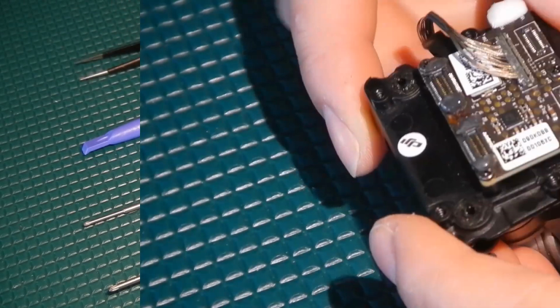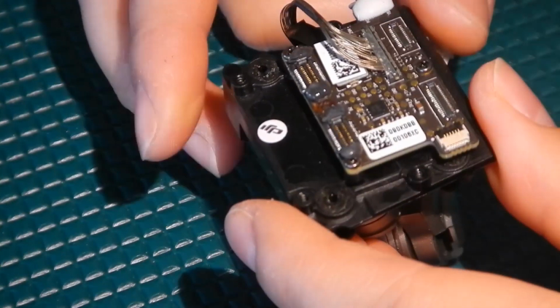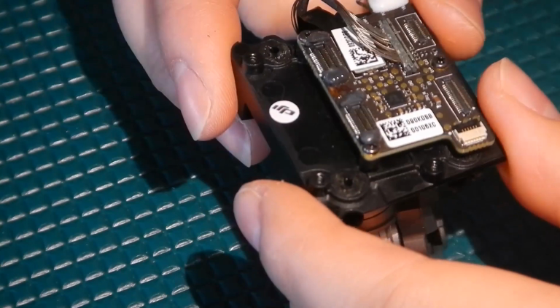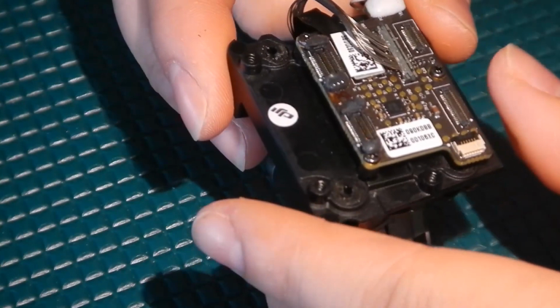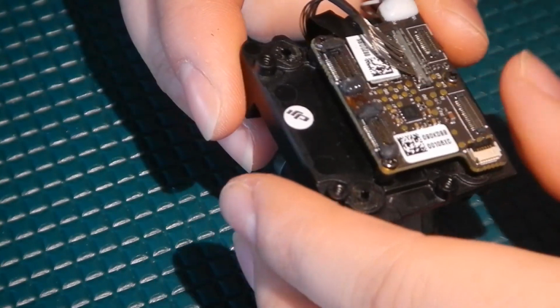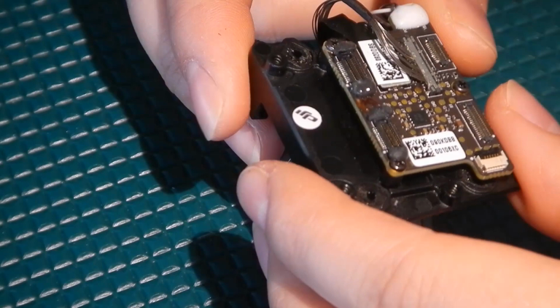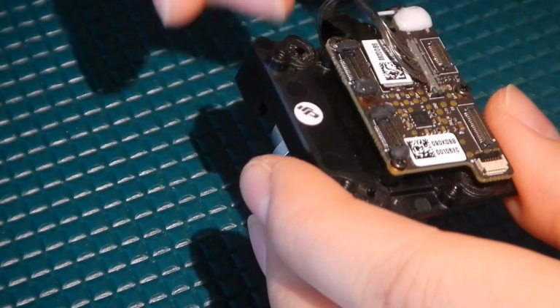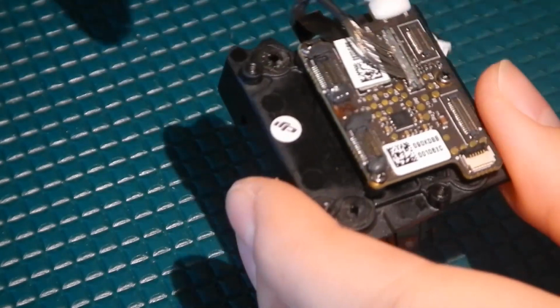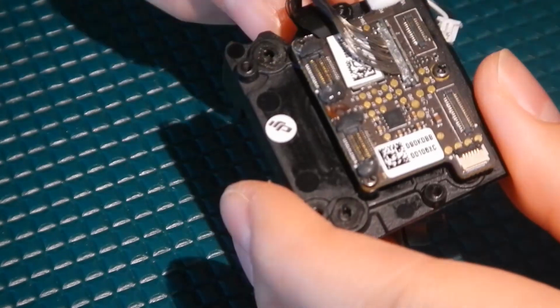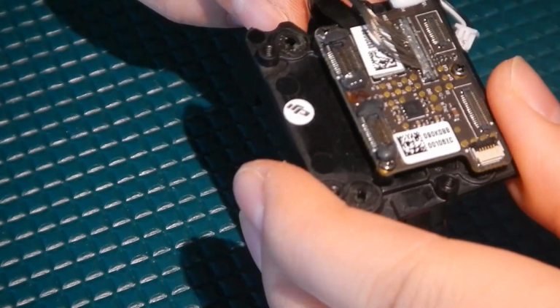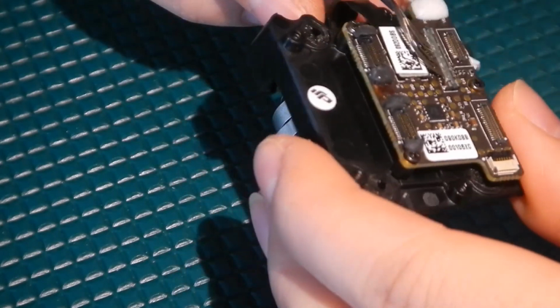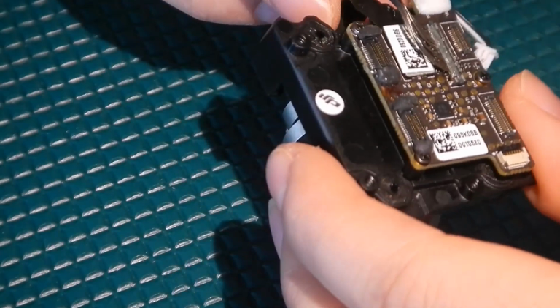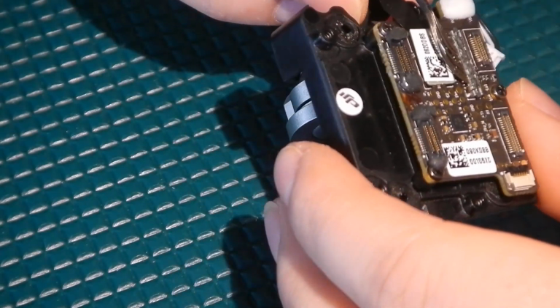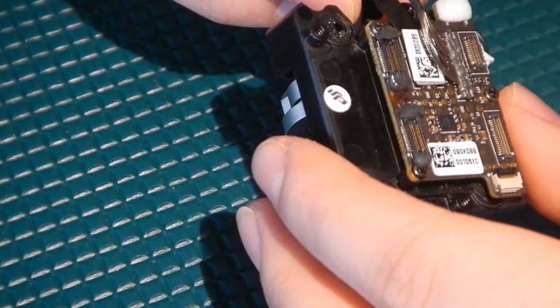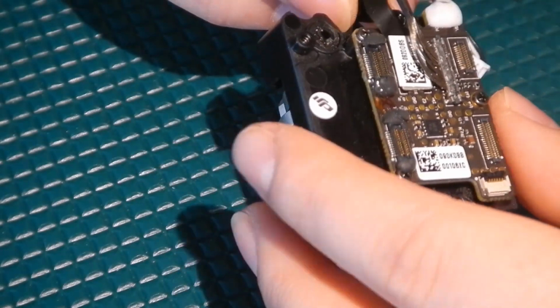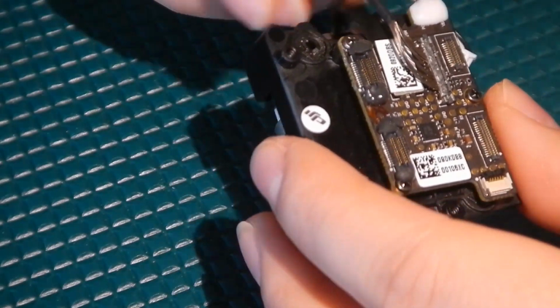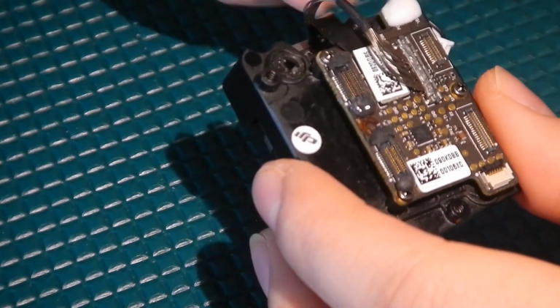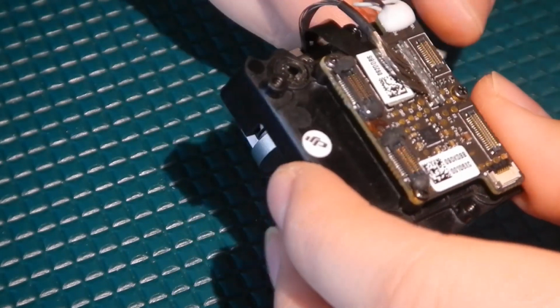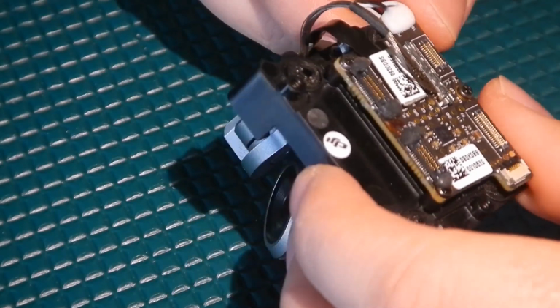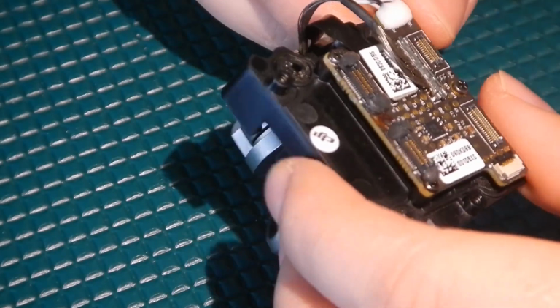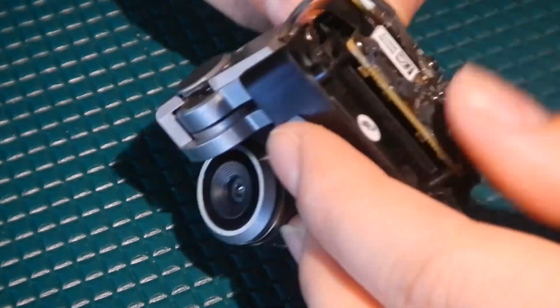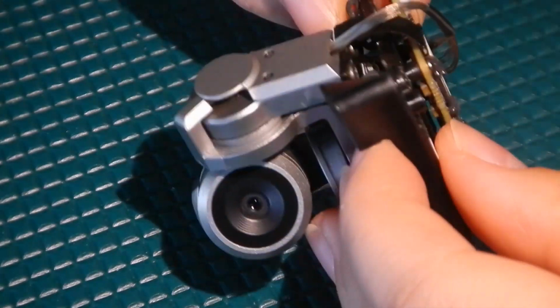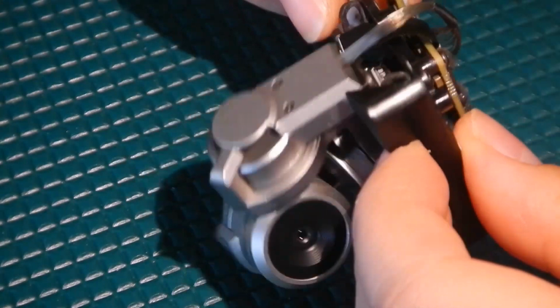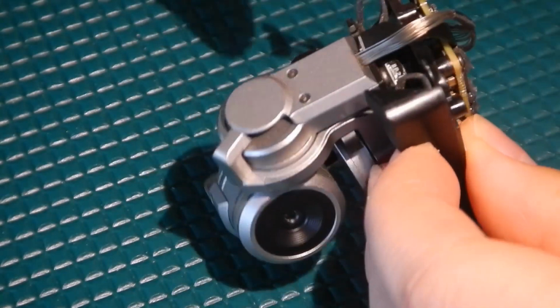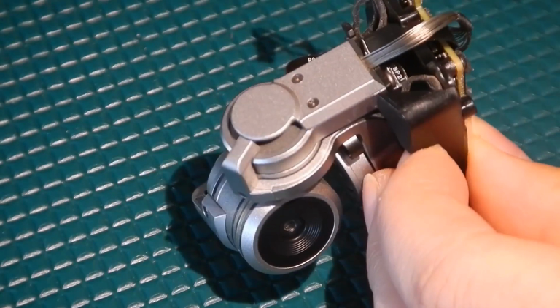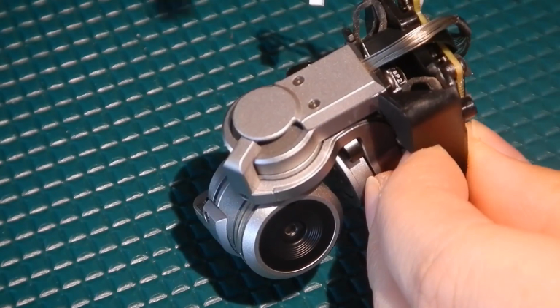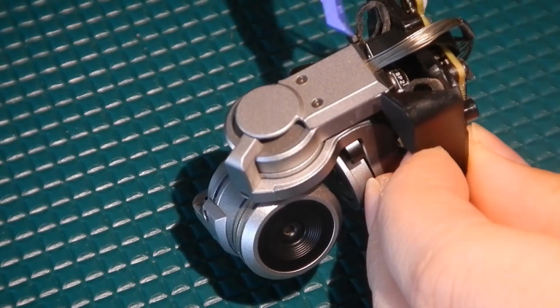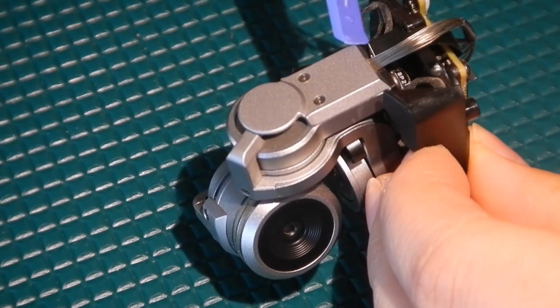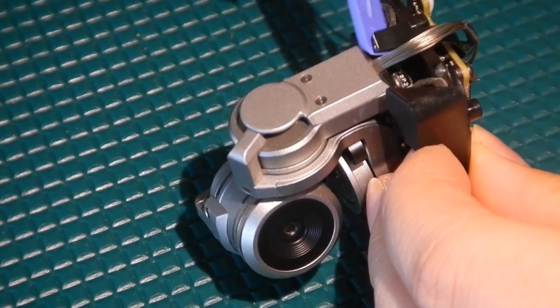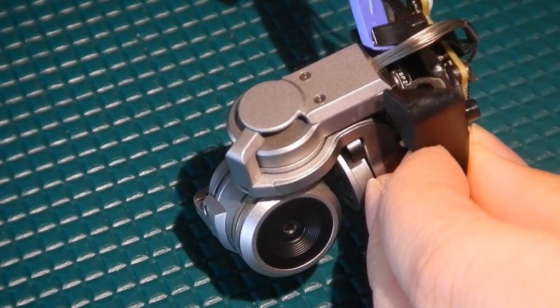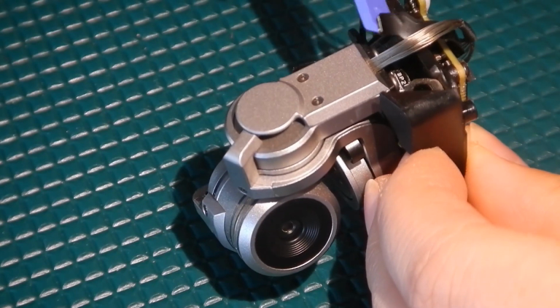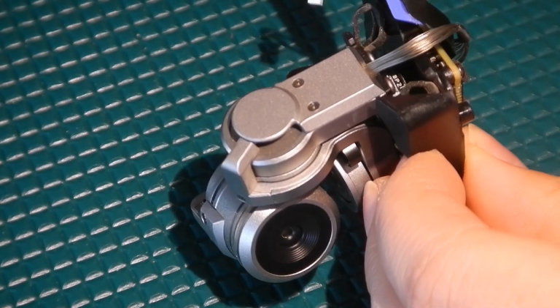We have this gimbal here — the owner was holding it and it had a small drop, so the ribbon cable was actually torn right here.